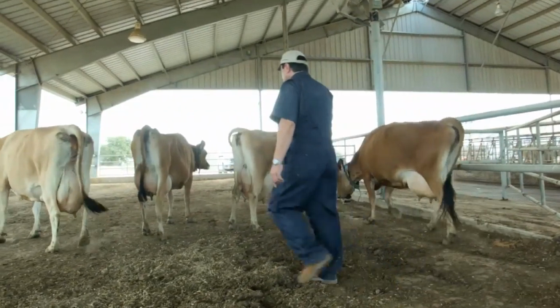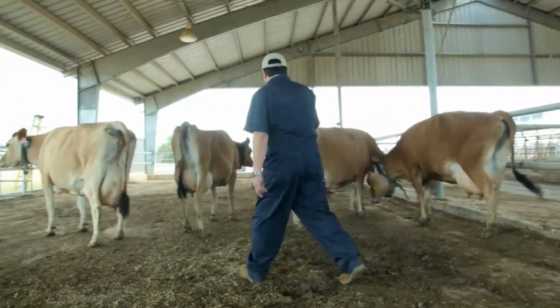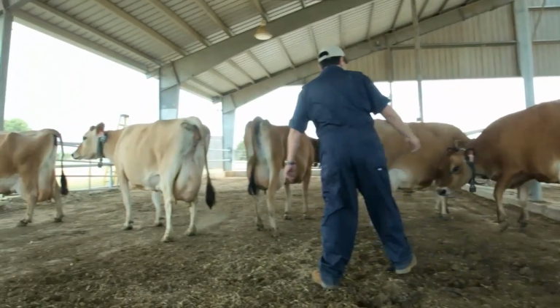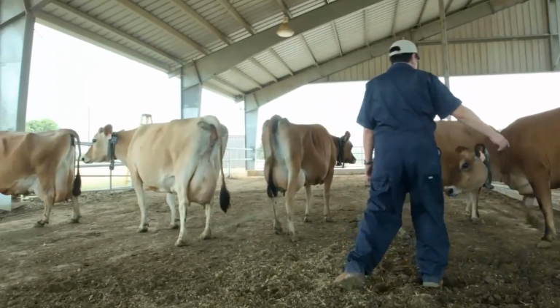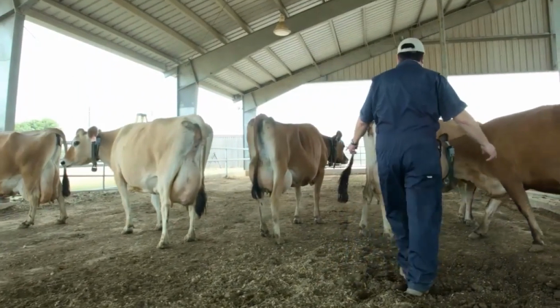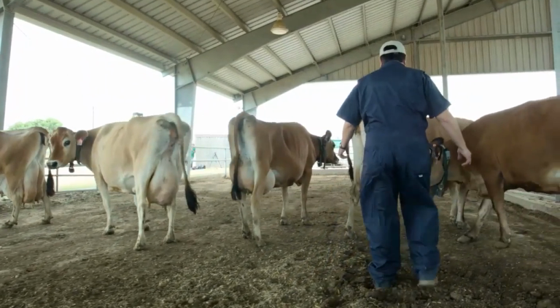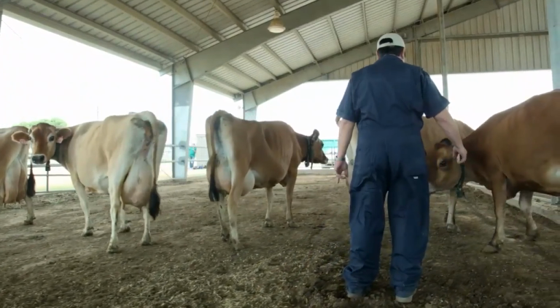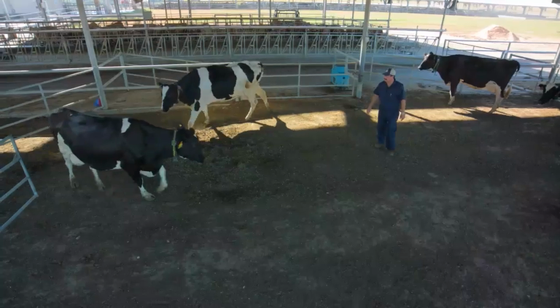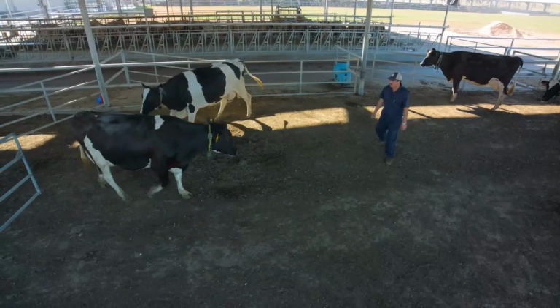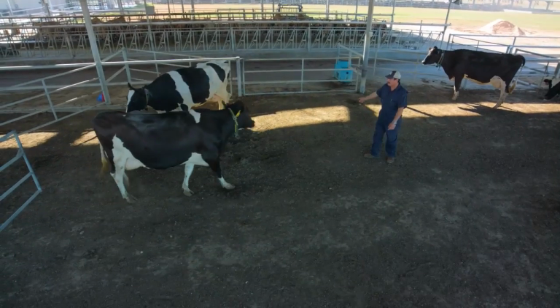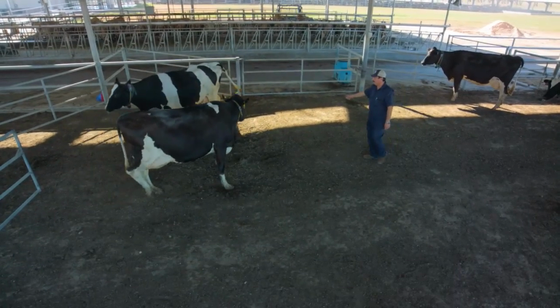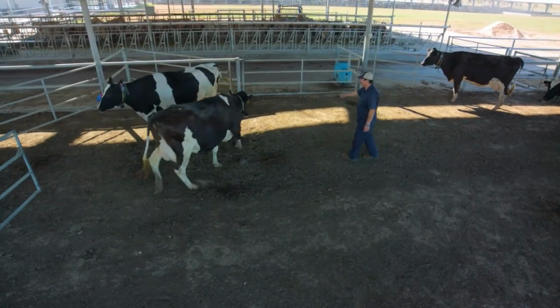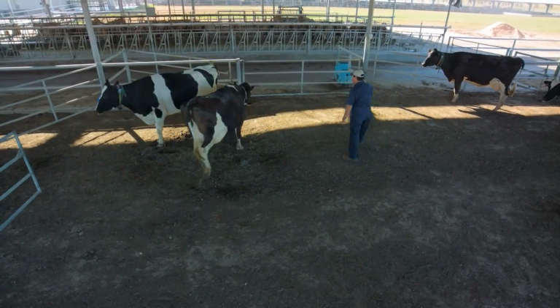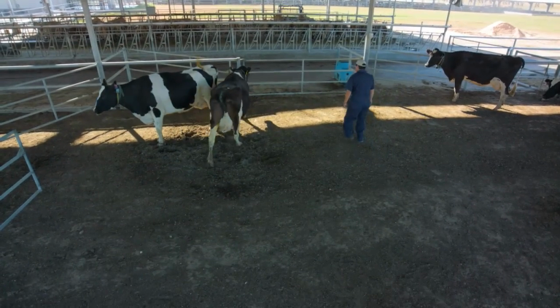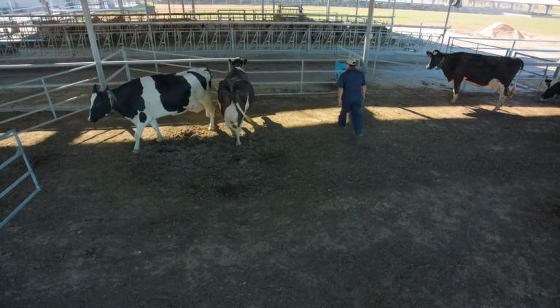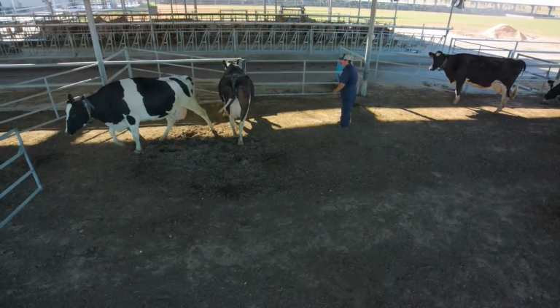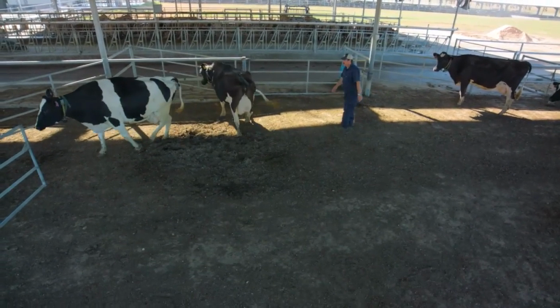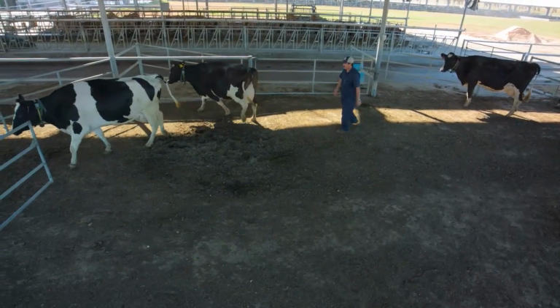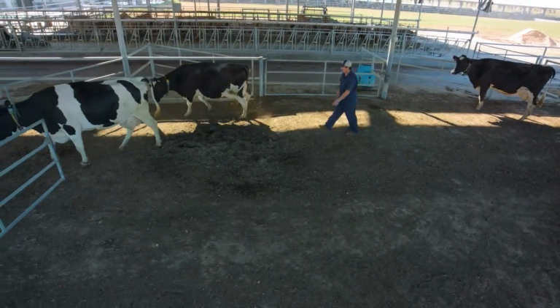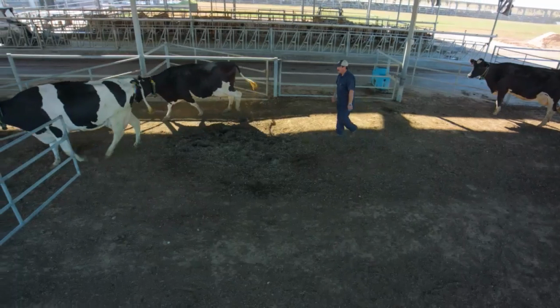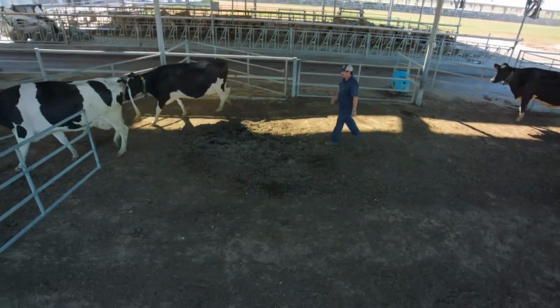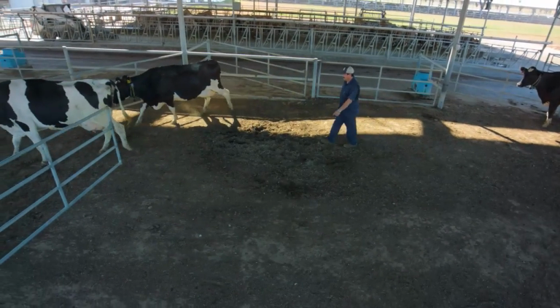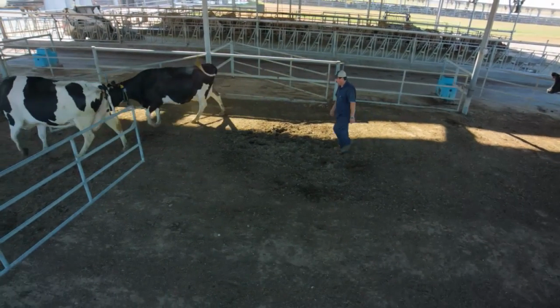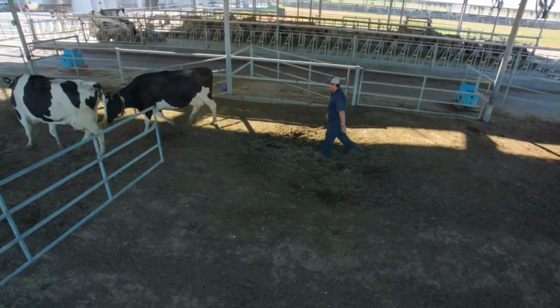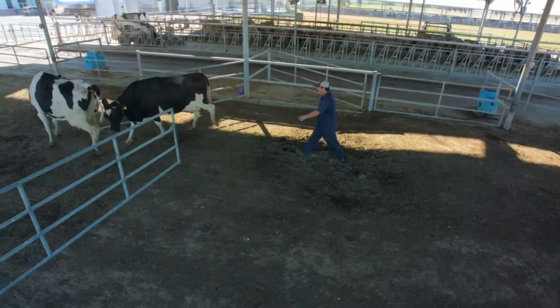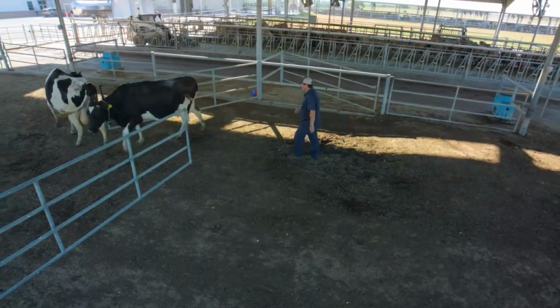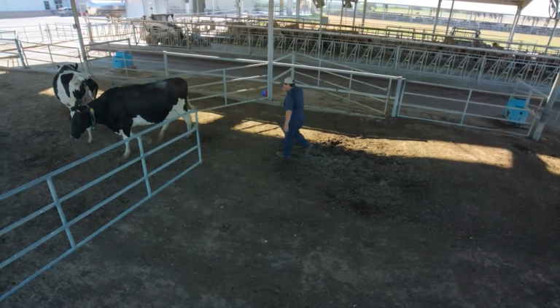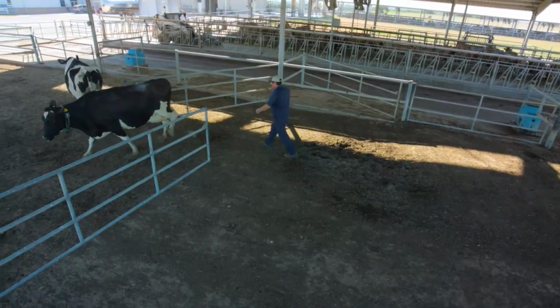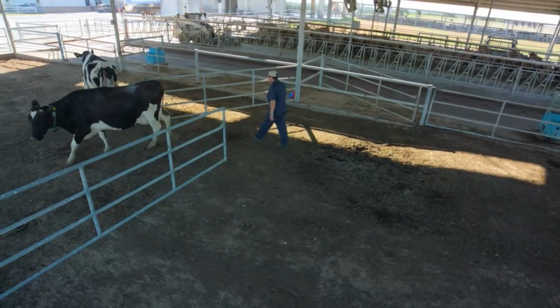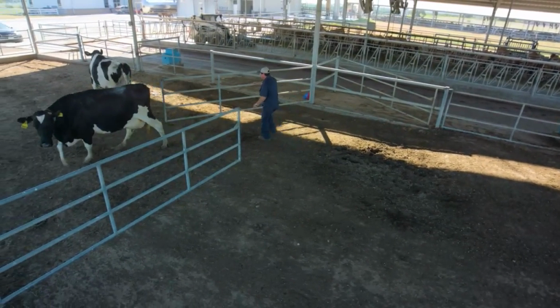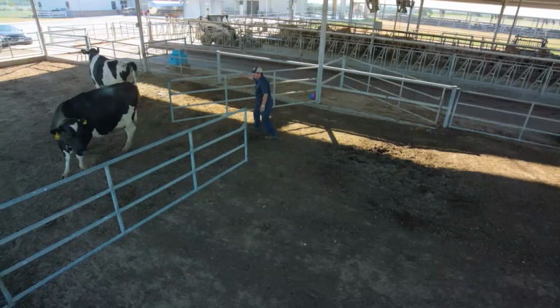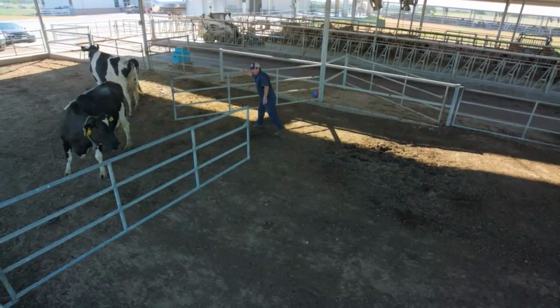Pressure is your friend when moving animals. It is an act of persuasion. Pressure must also be released so that animals learn that pressure and release go hand in hand.